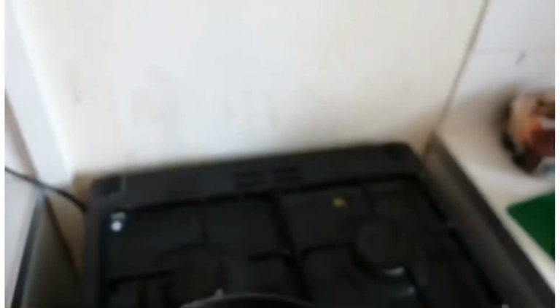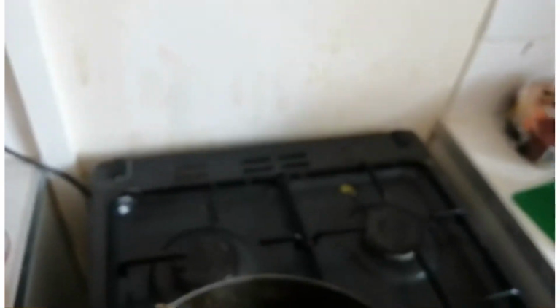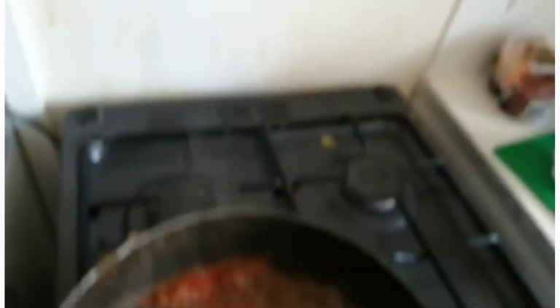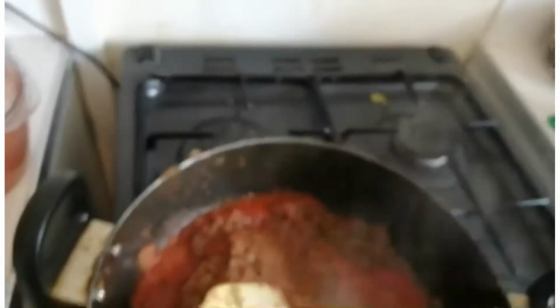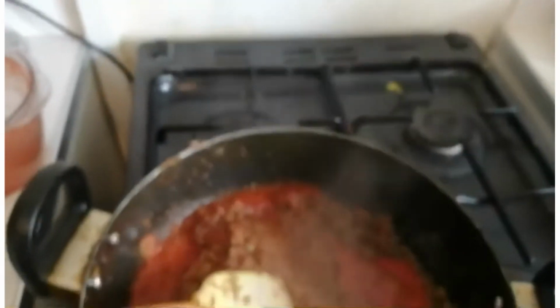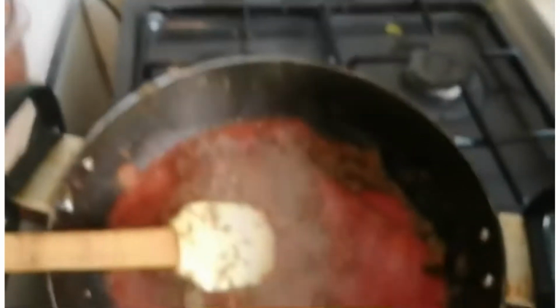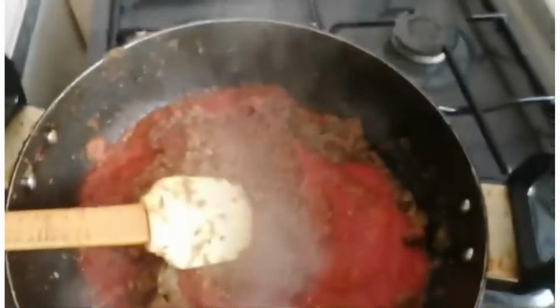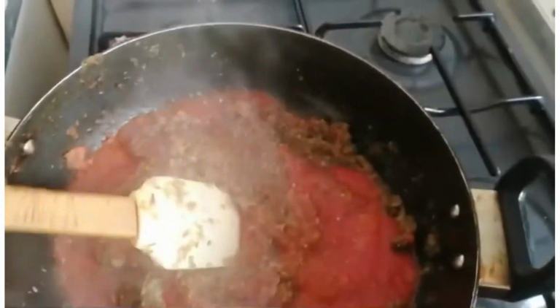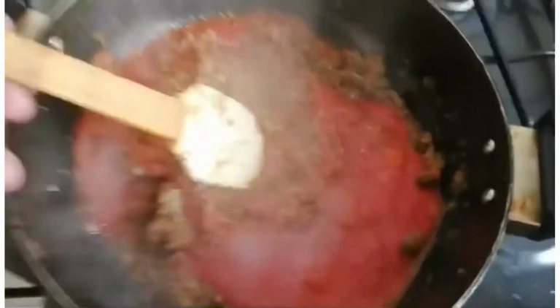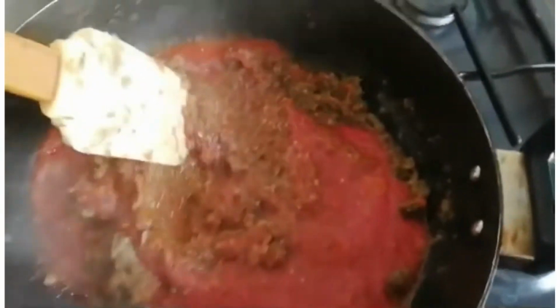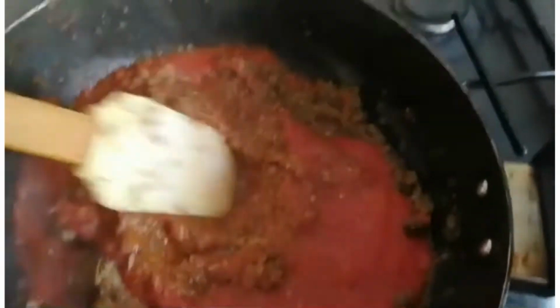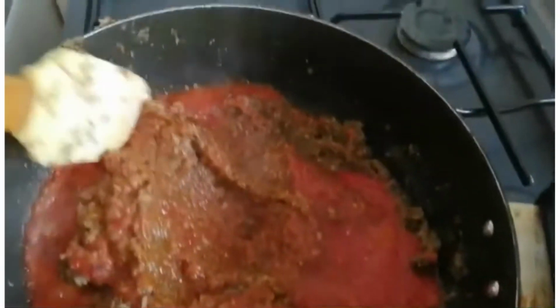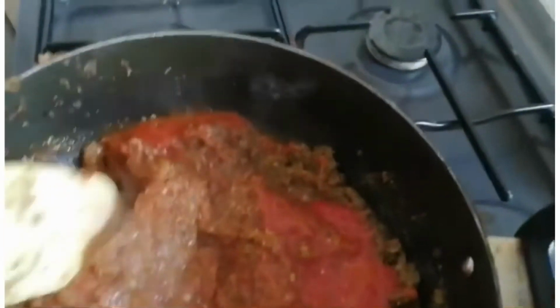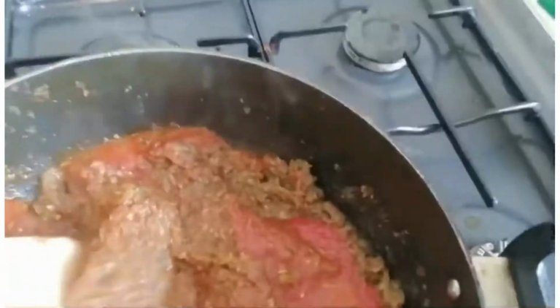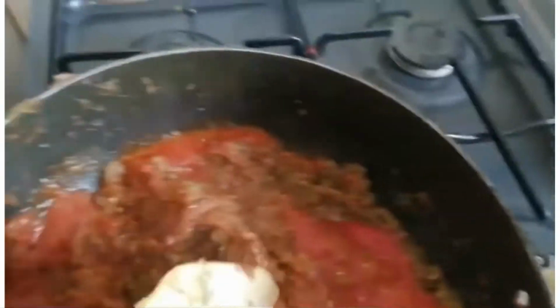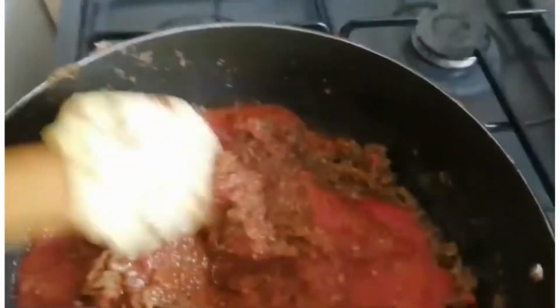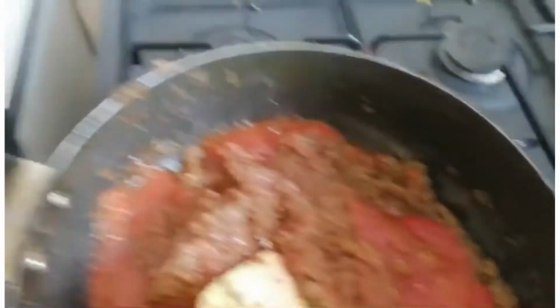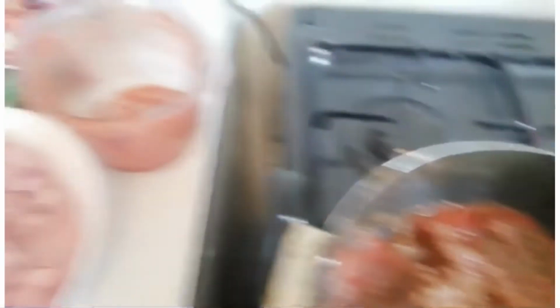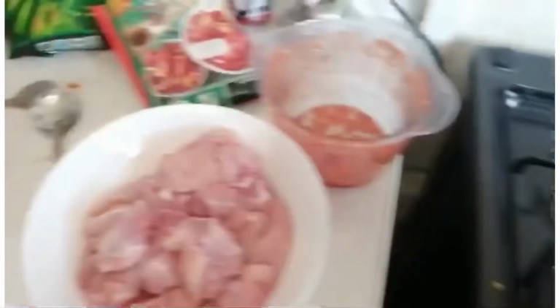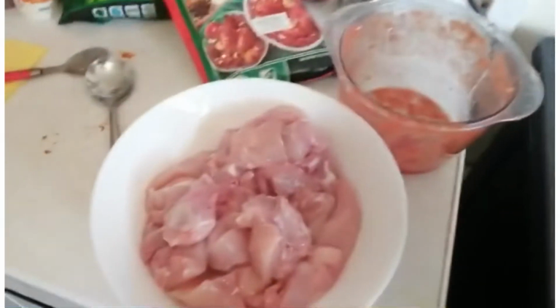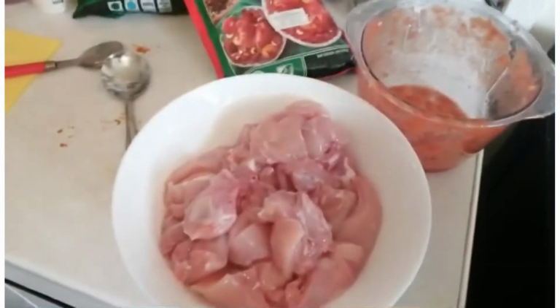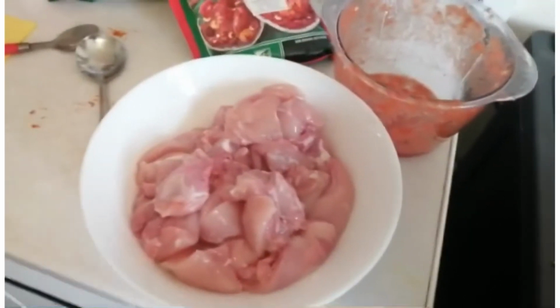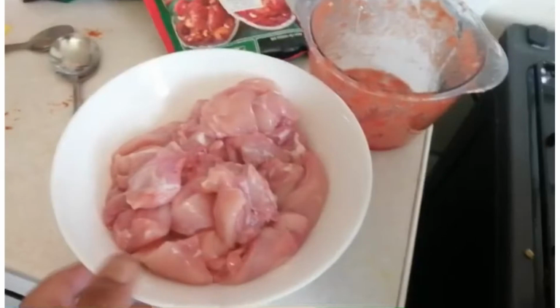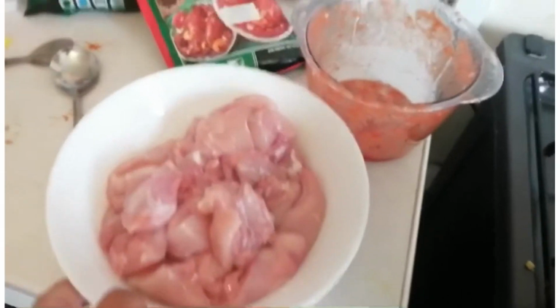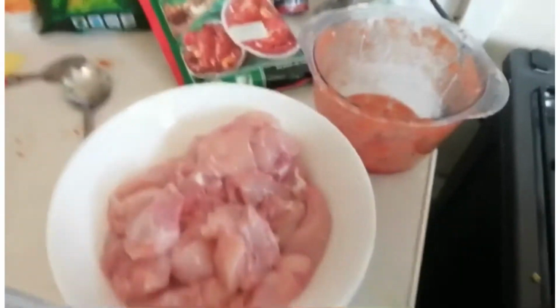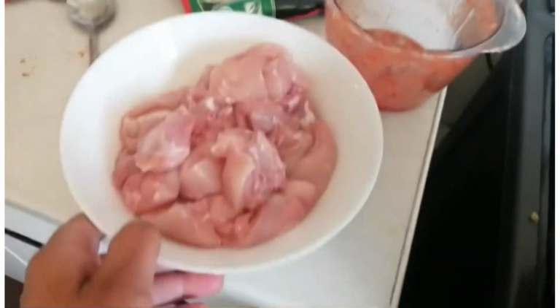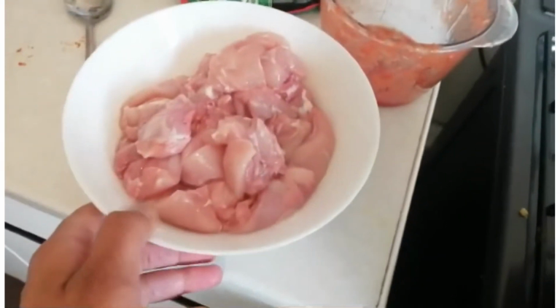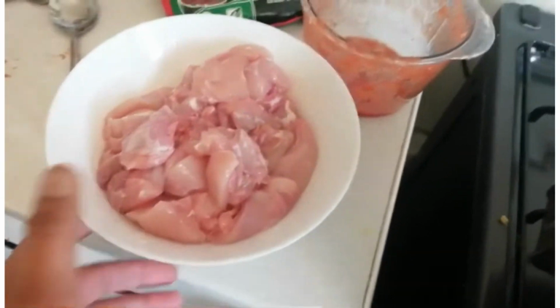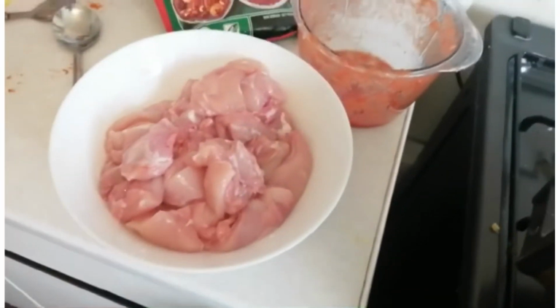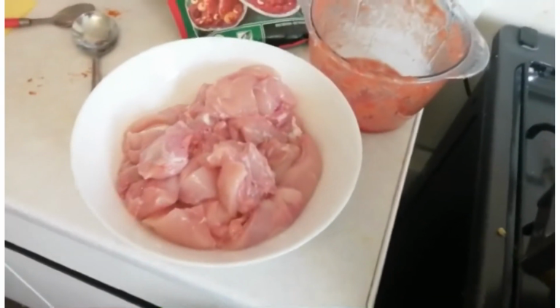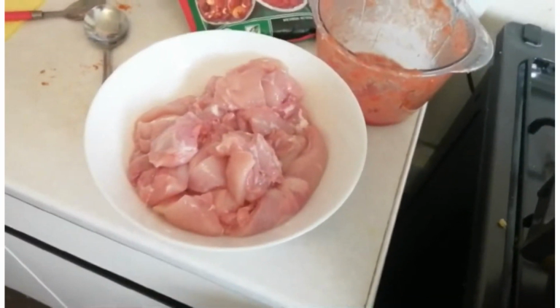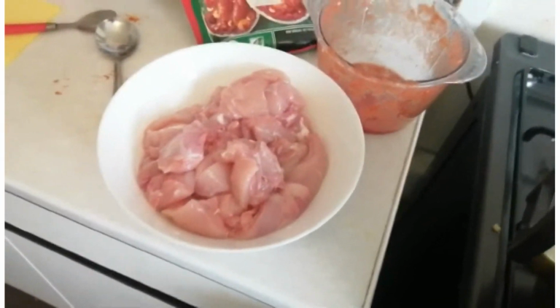I'll cook this another 10 minutes, and then I'll put in my lovely chicken. The chicken is ready — look at it, ready to go in.